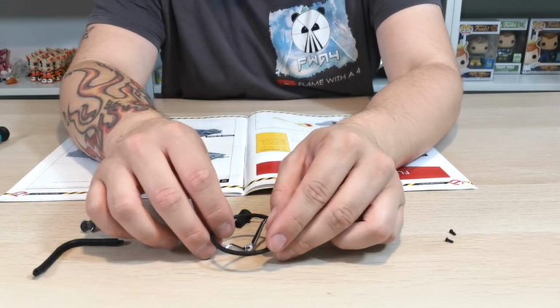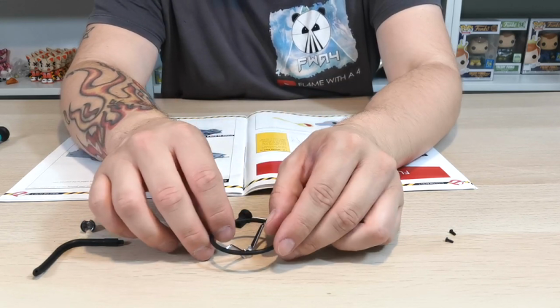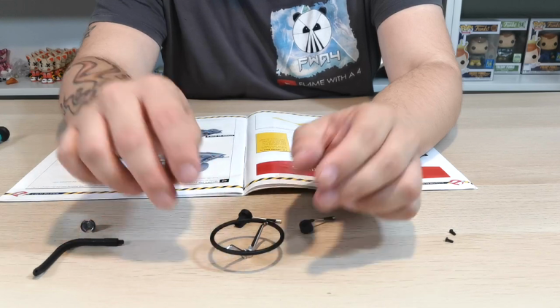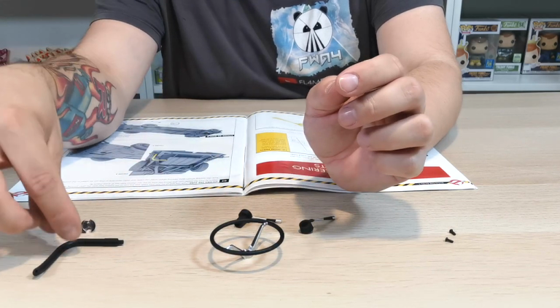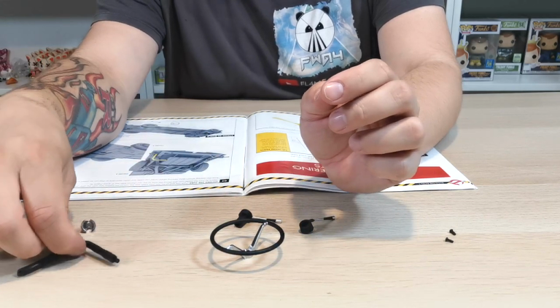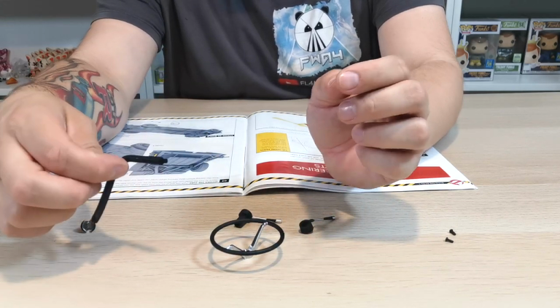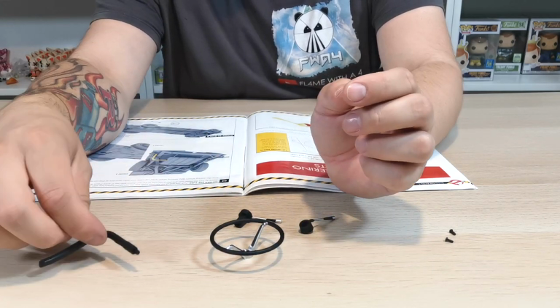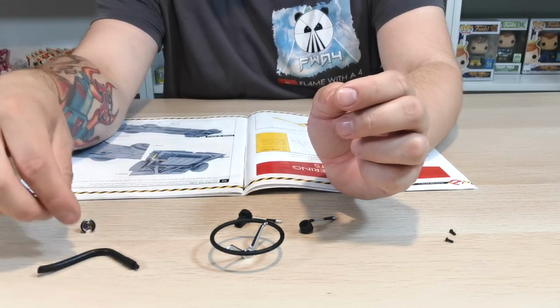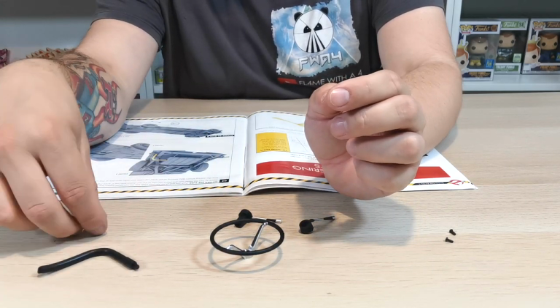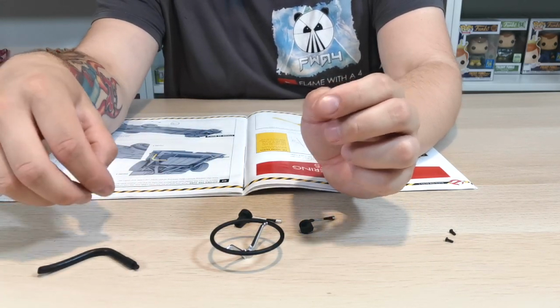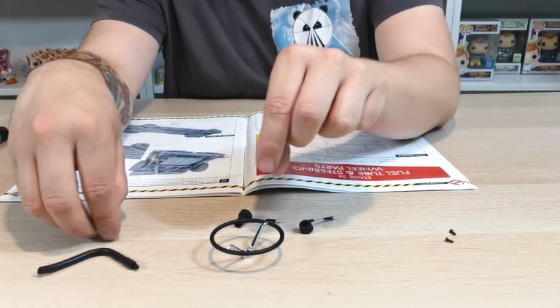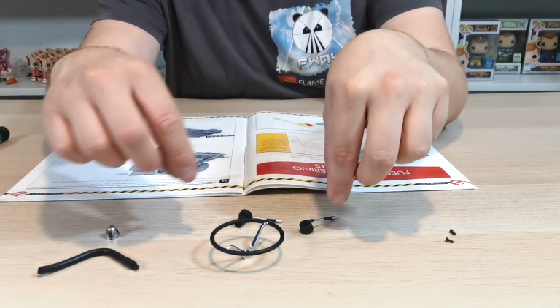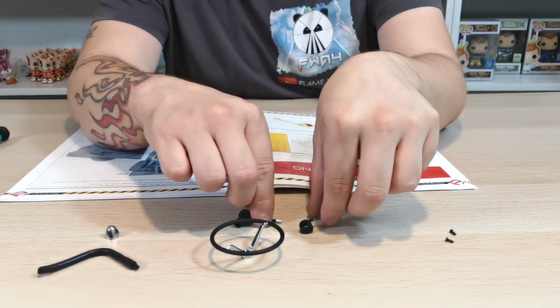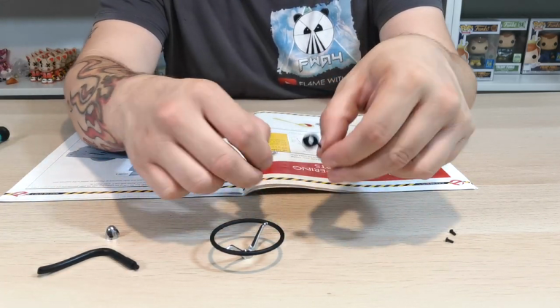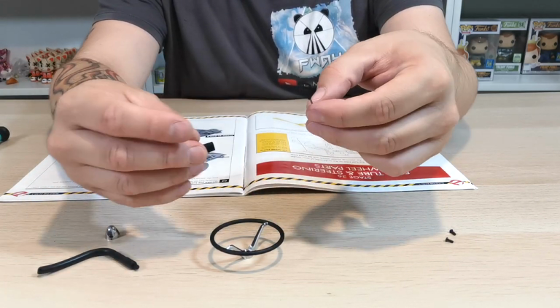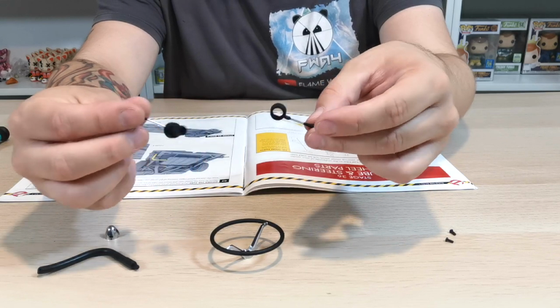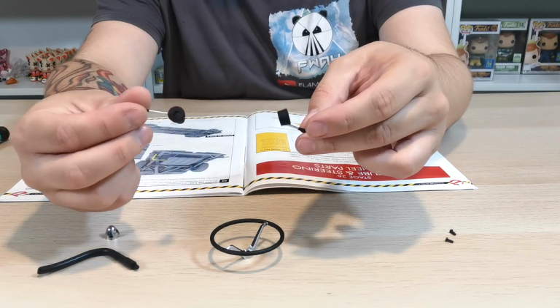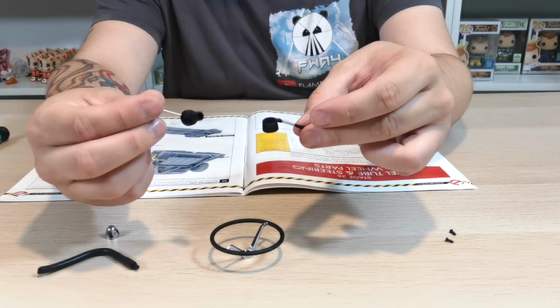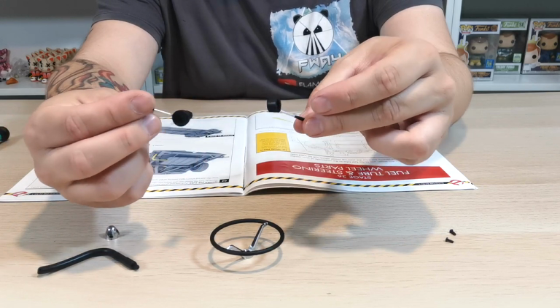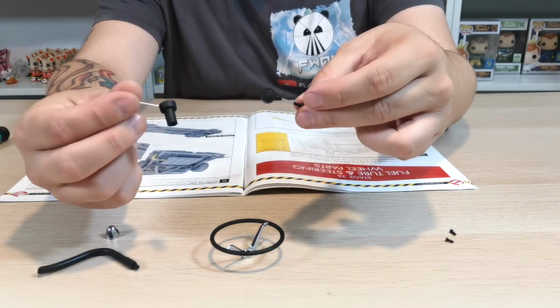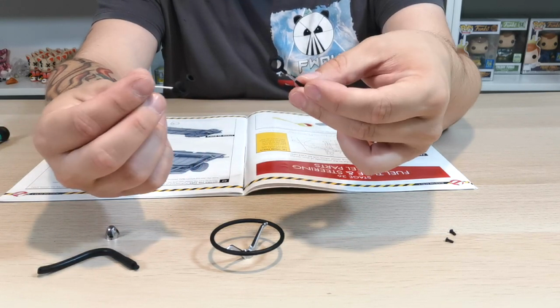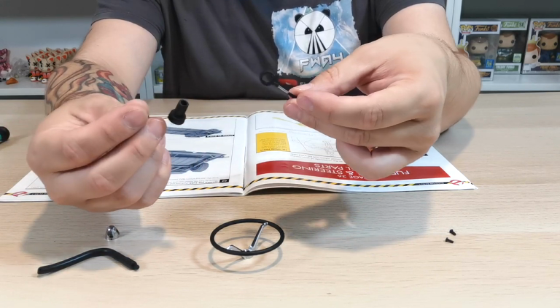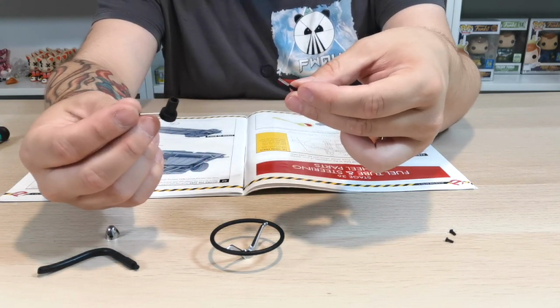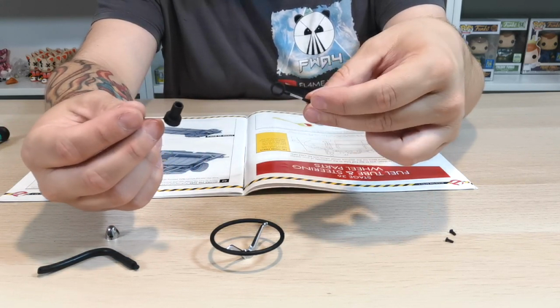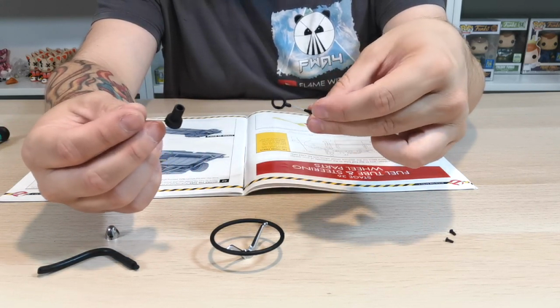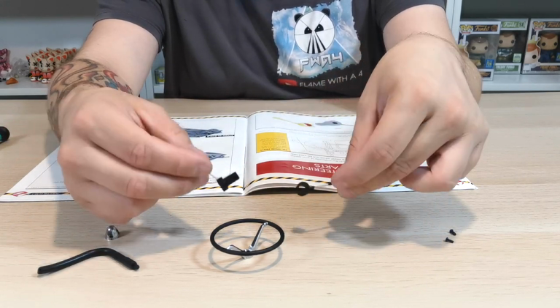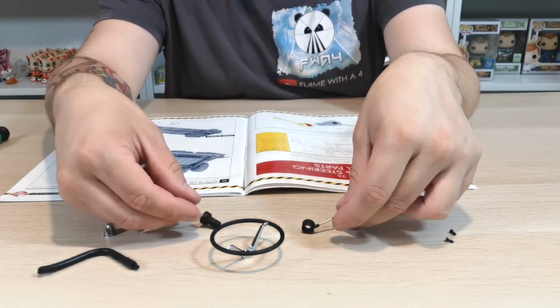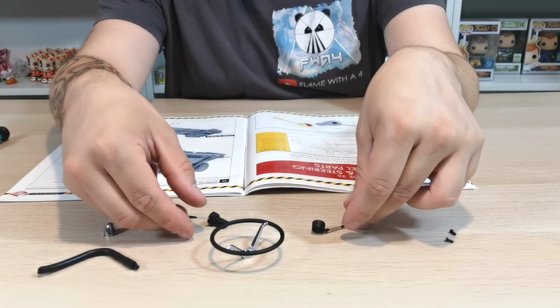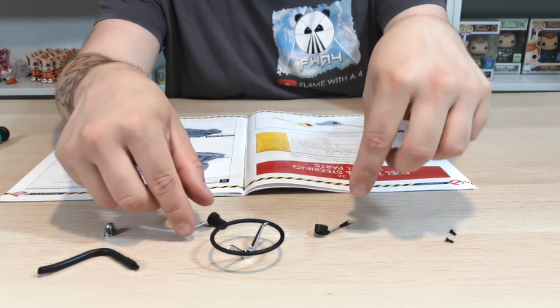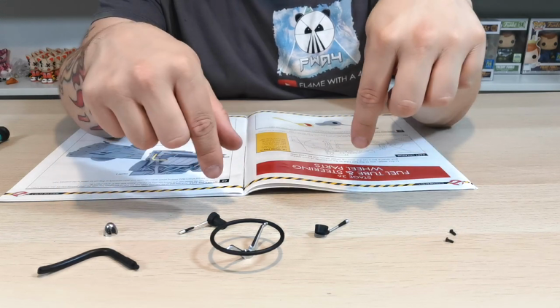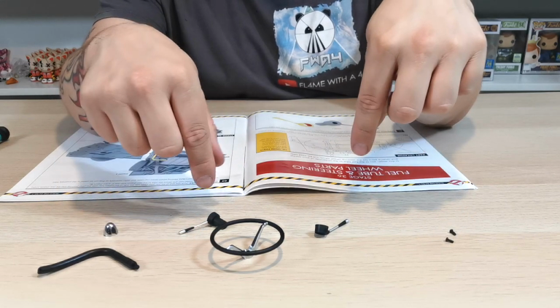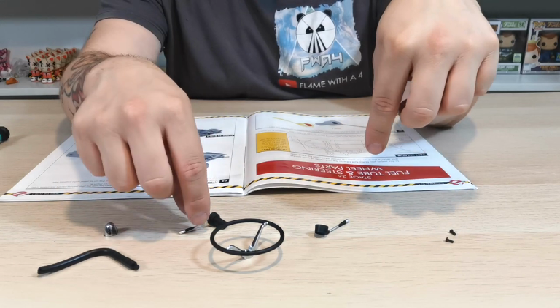We do have a pipe here as well, we have a chrome section, and it looks like we have the indicator or maybe the wiper stalks there. So what we're going to do is crack on and get on with this. We do need to do these pieces first.